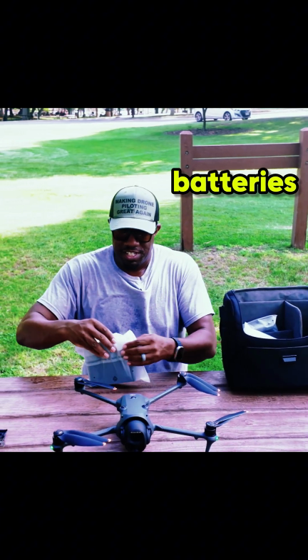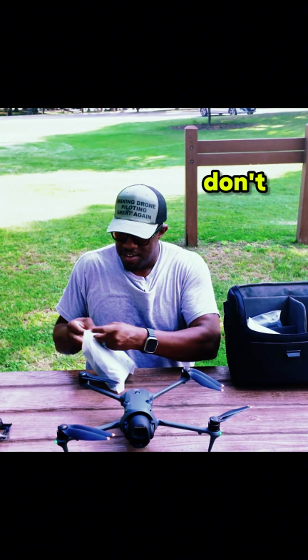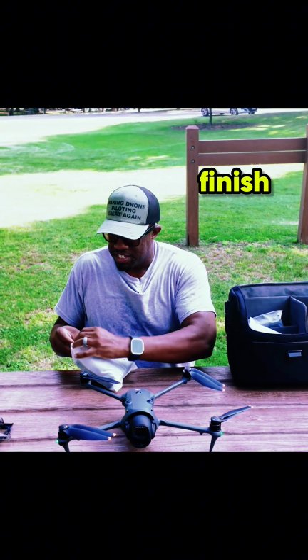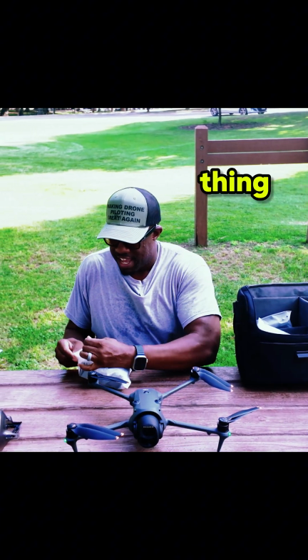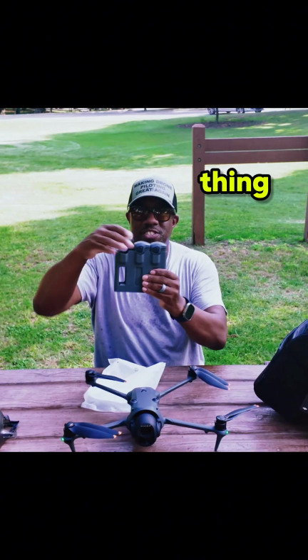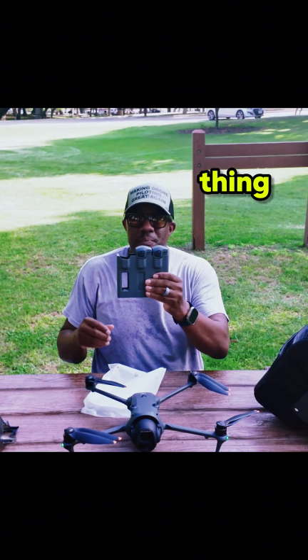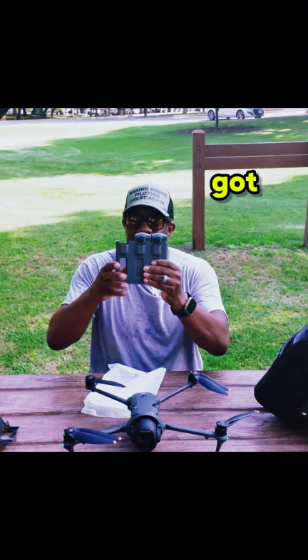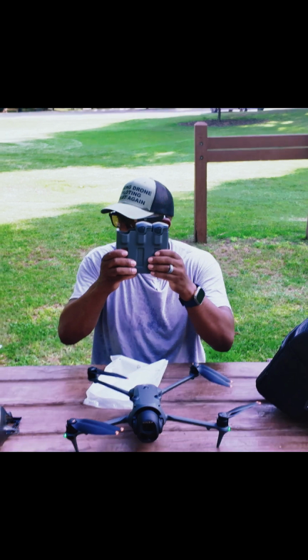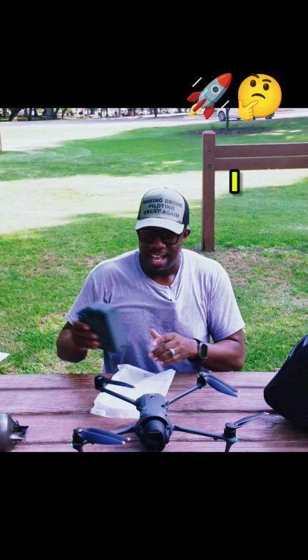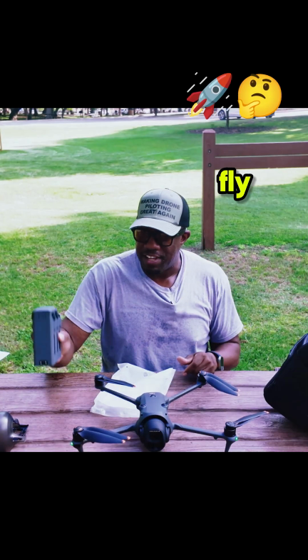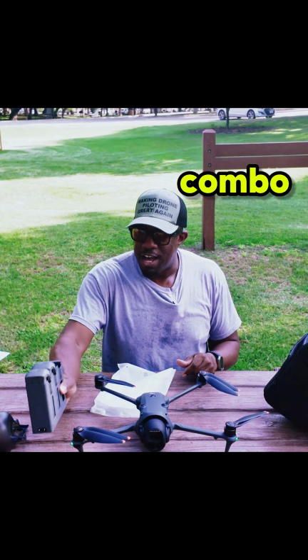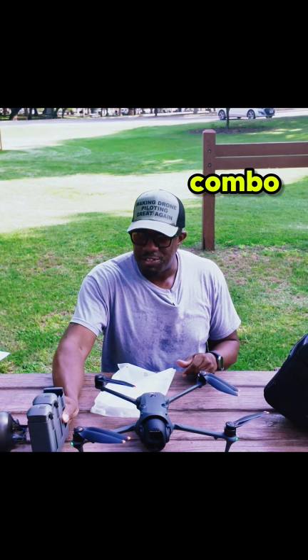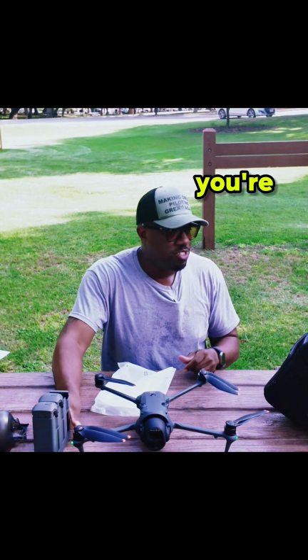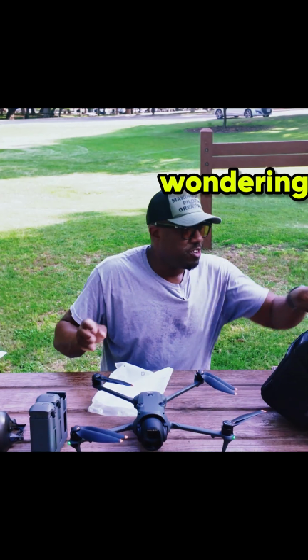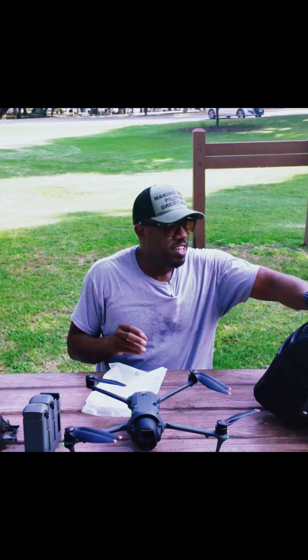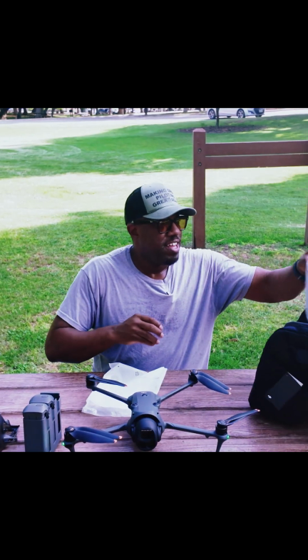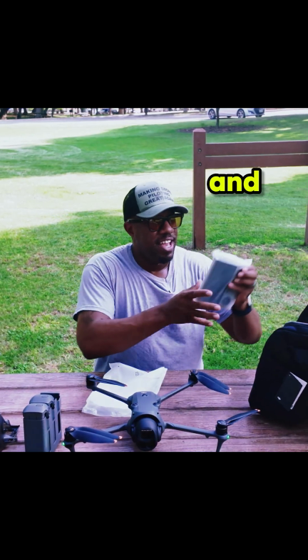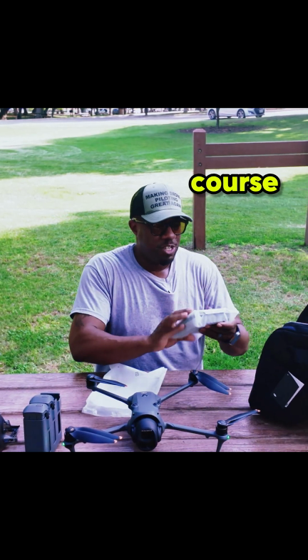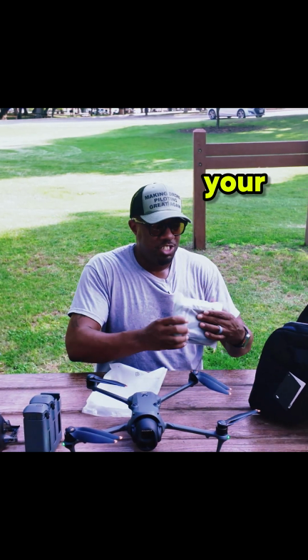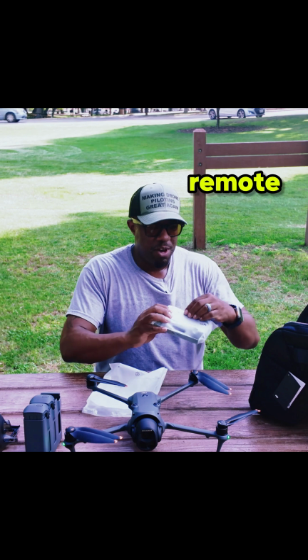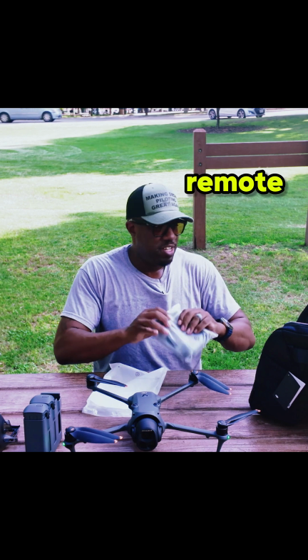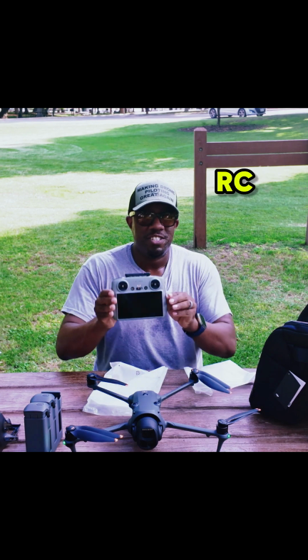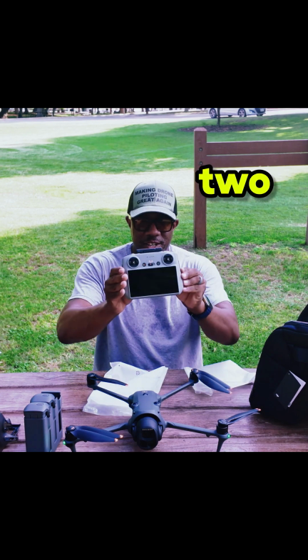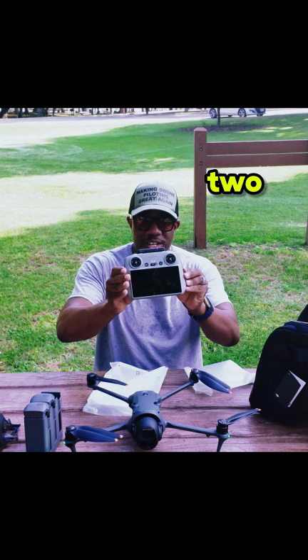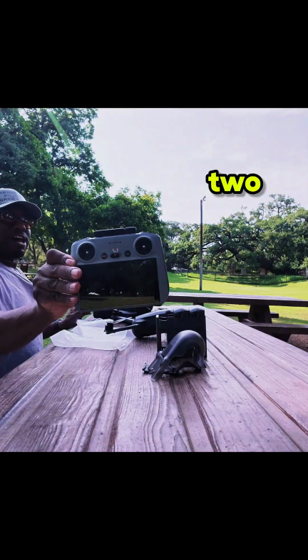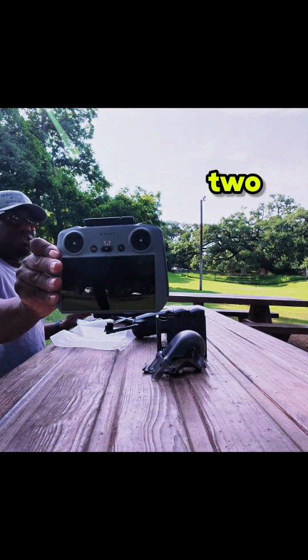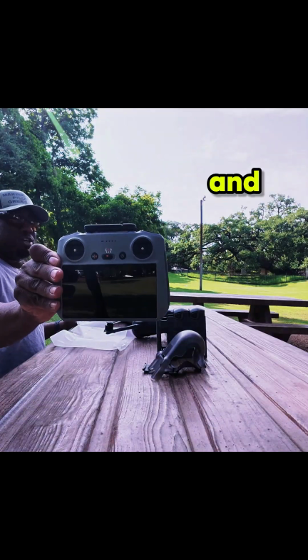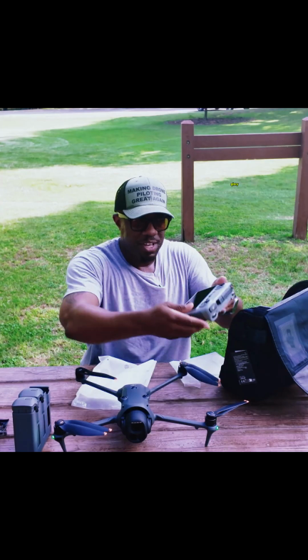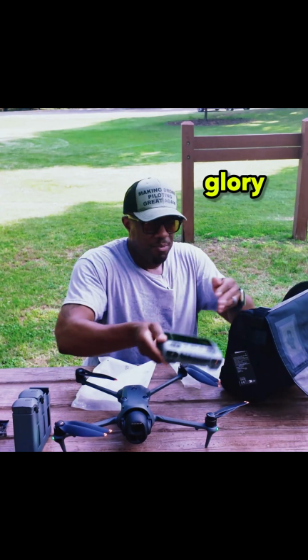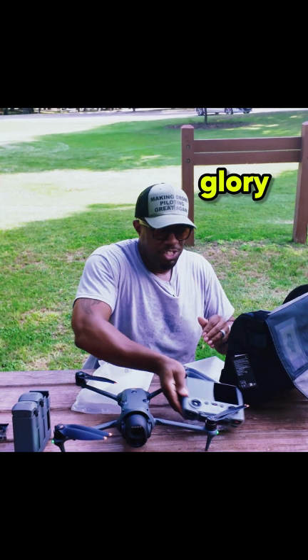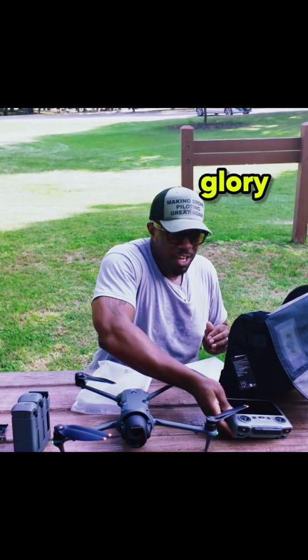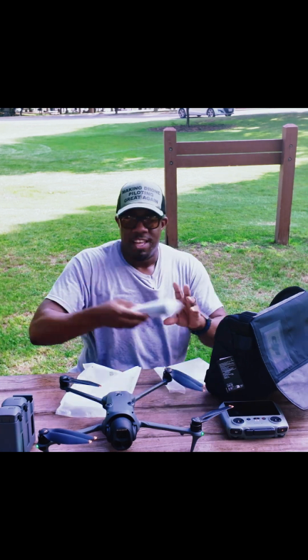You got your battery — don't forget this thing. I got the Fly More Combo just in case you go under. And of course you got your remote, the RC2, in all its glory right here.